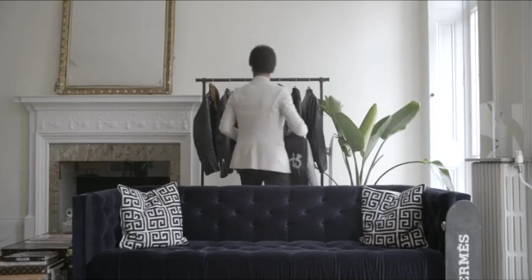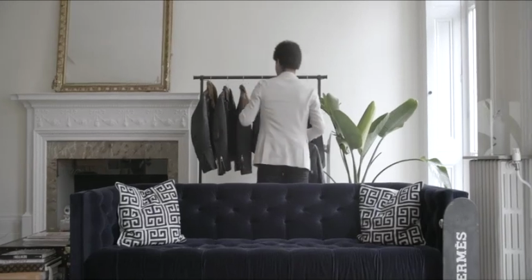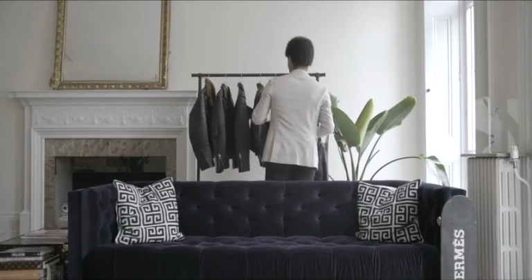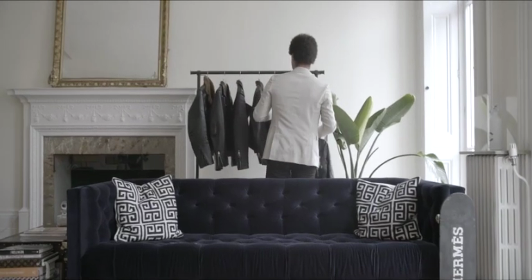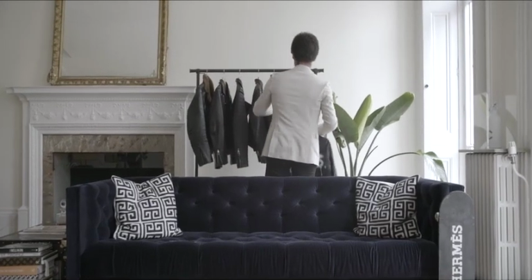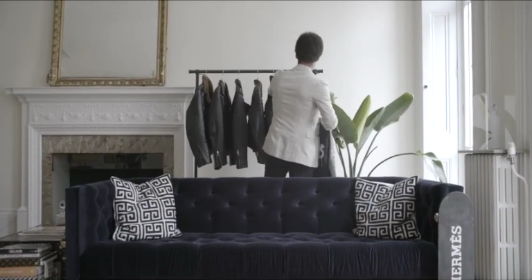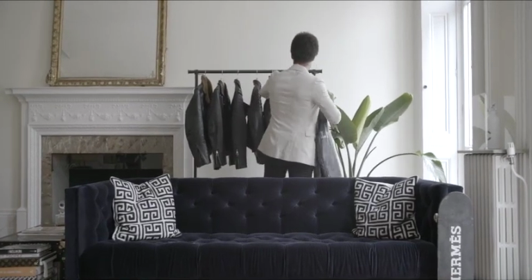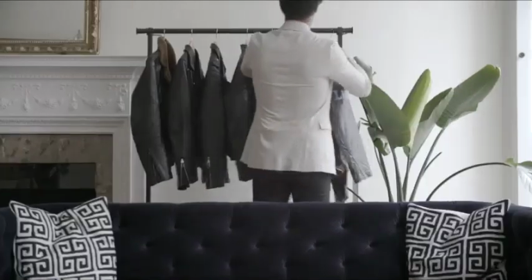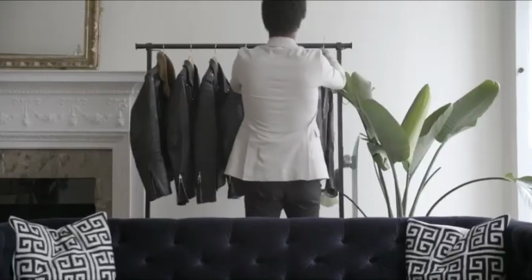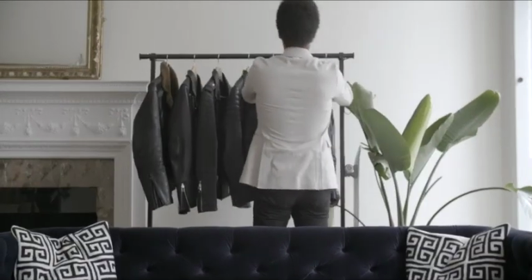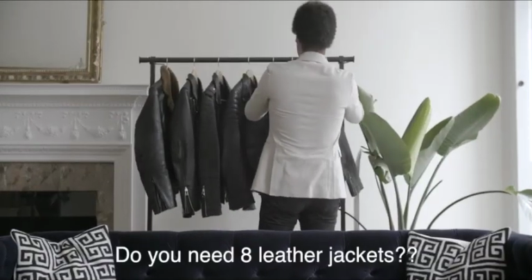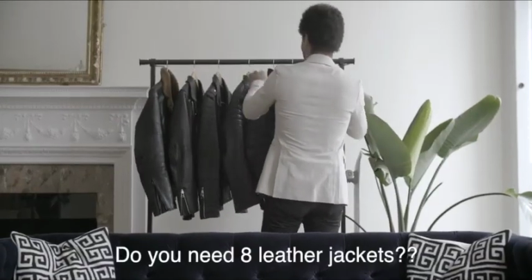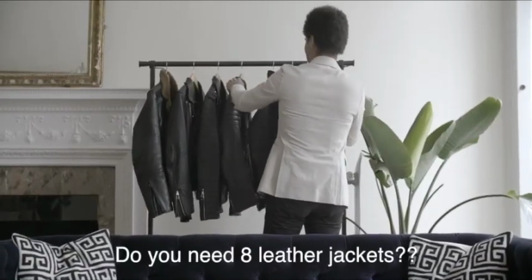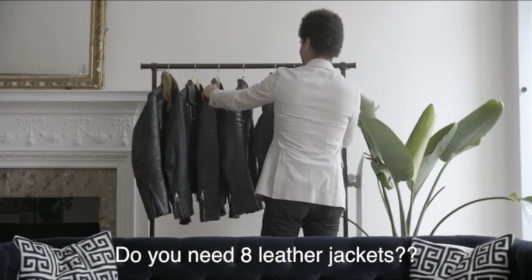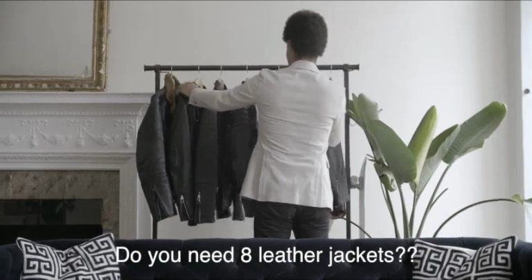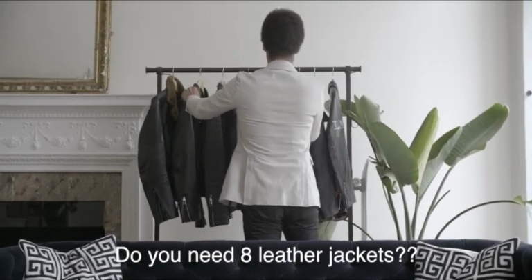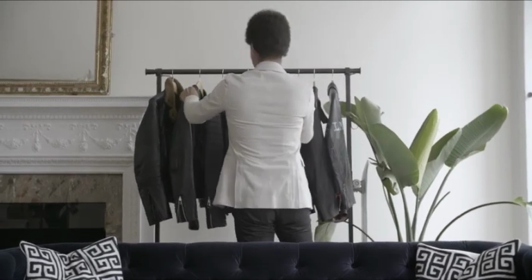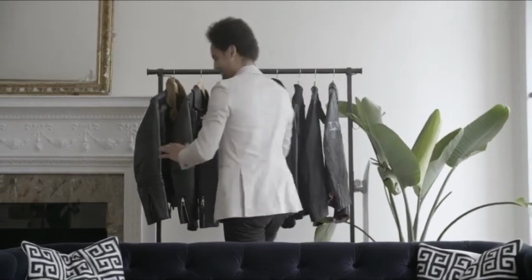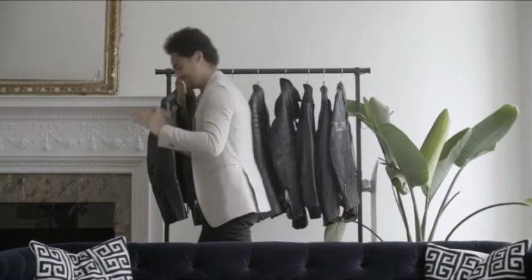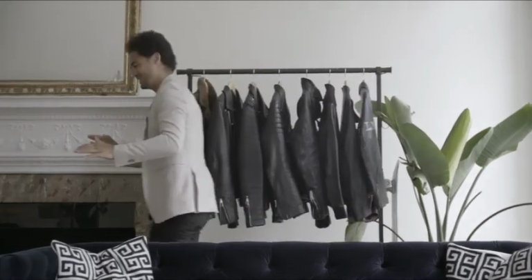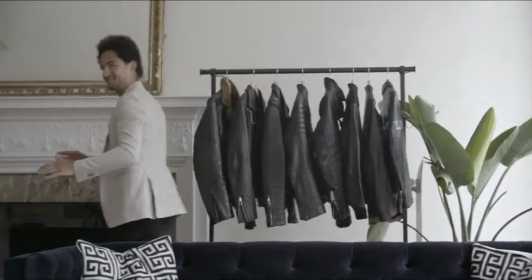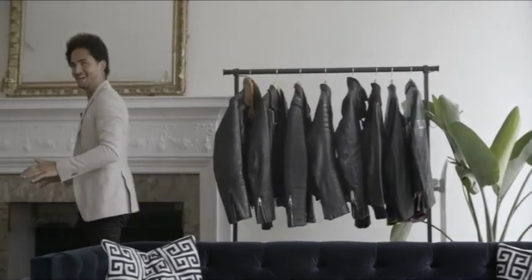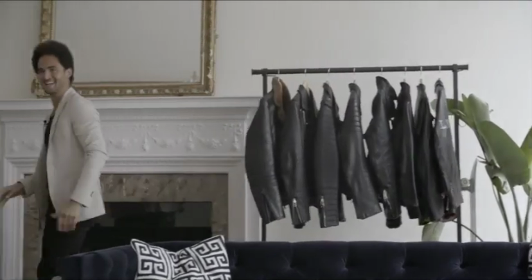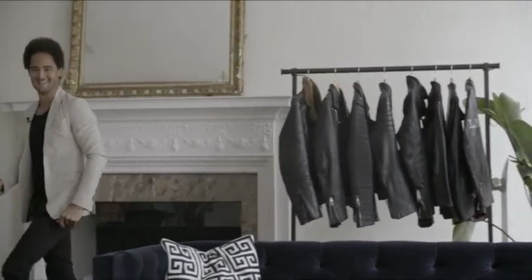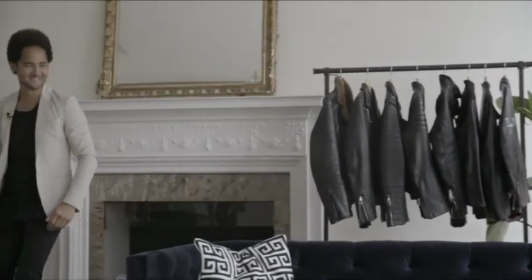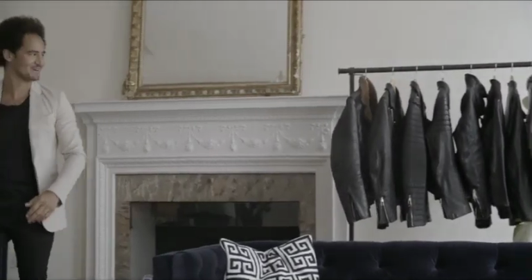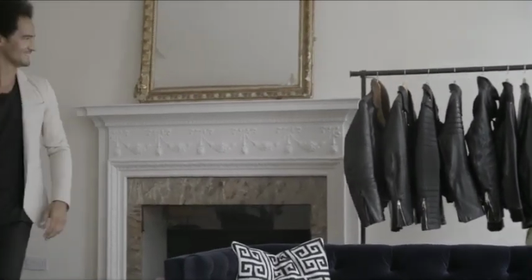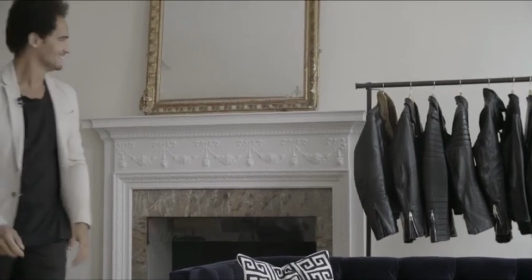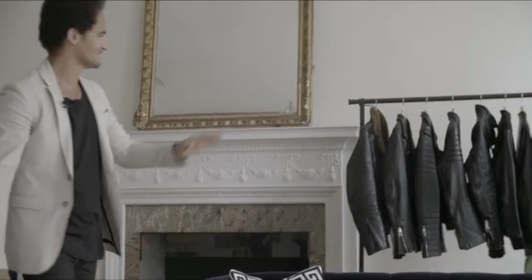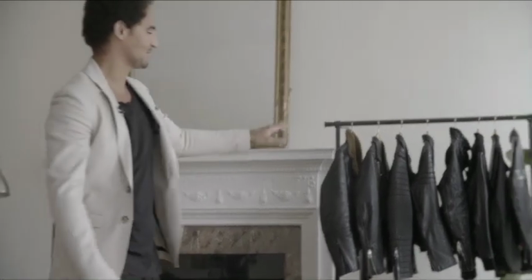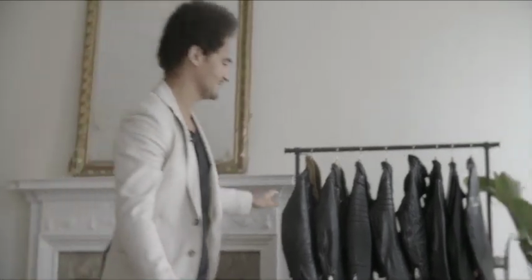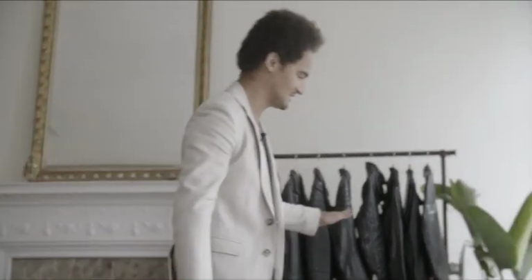So how many do we have now? Eight. Never enough — it's never enough. Always need to have more. Here's the selection, we're going to go through it.